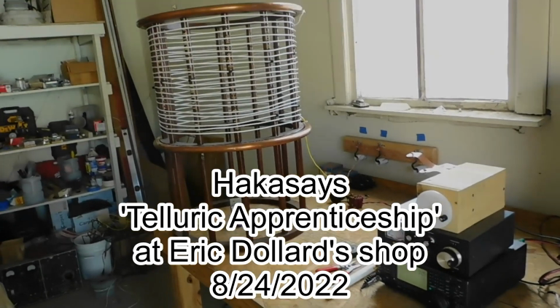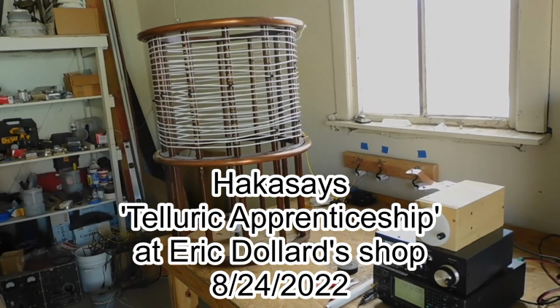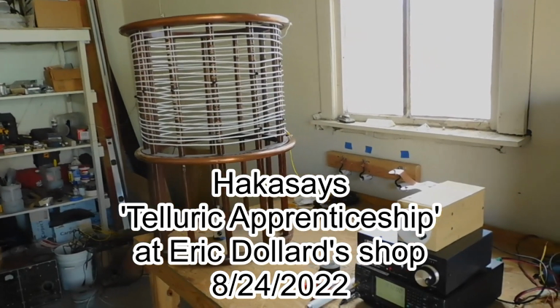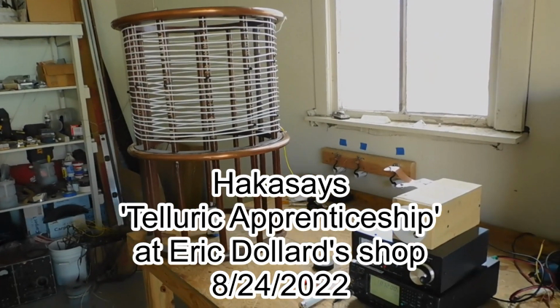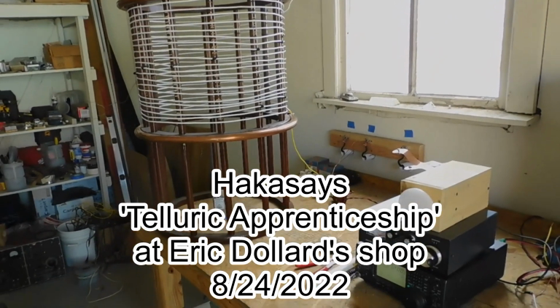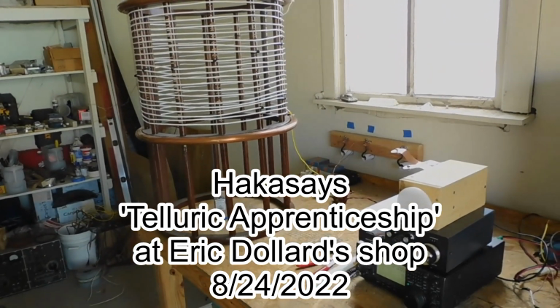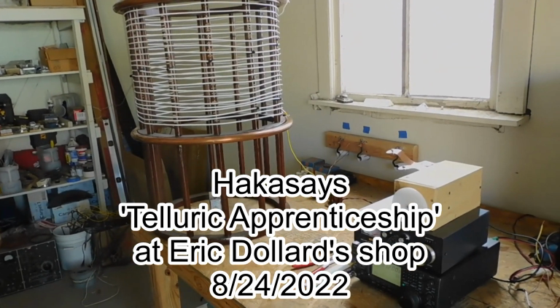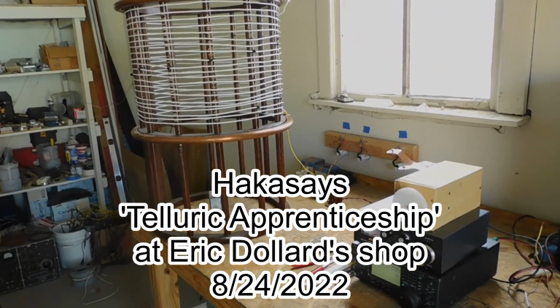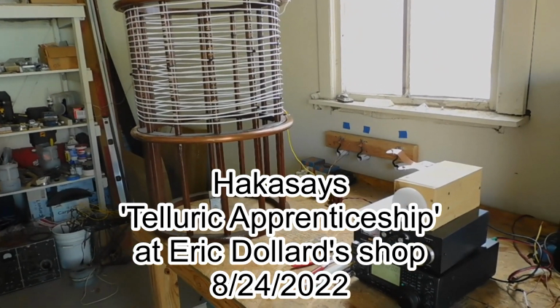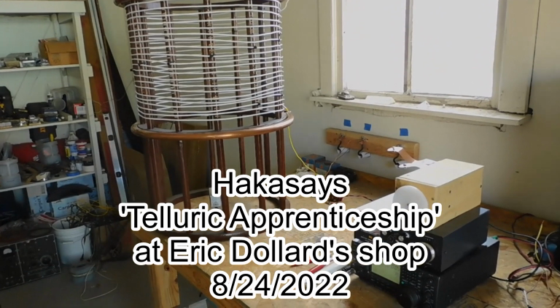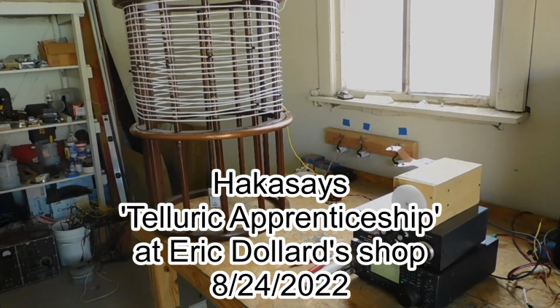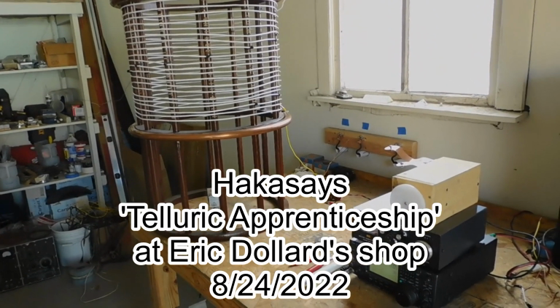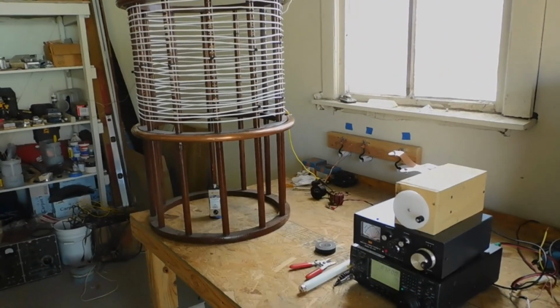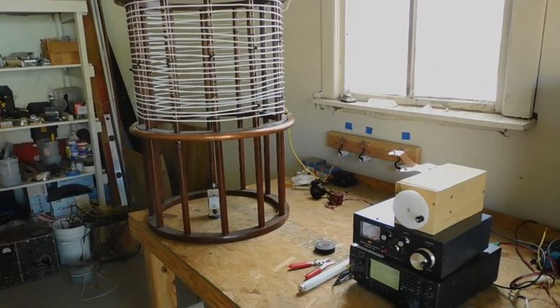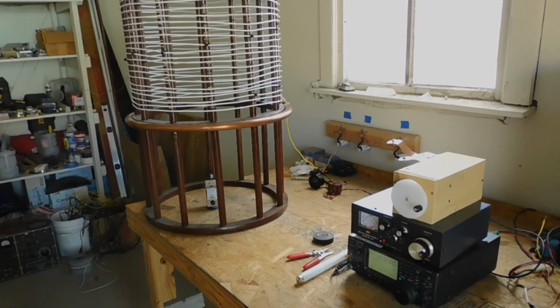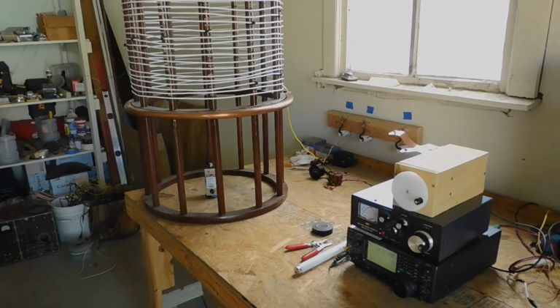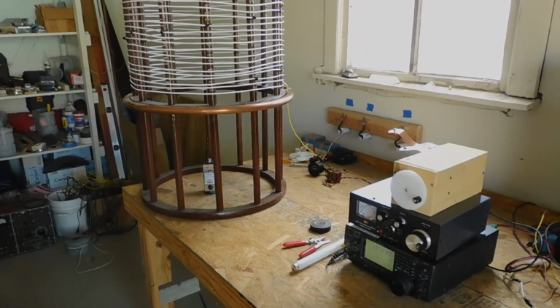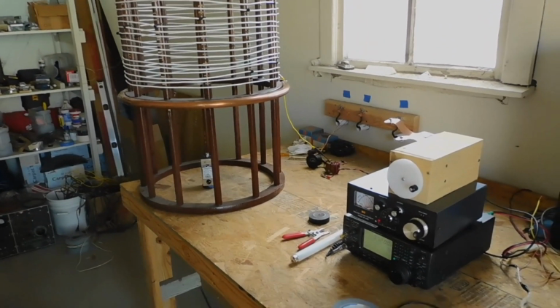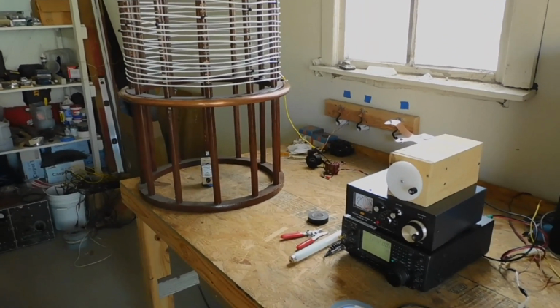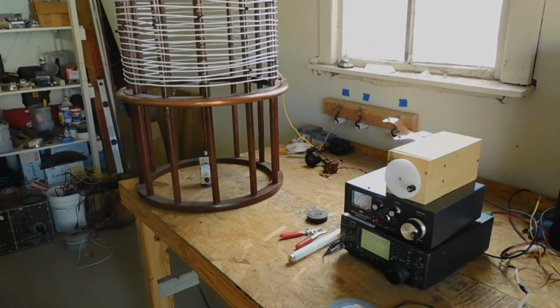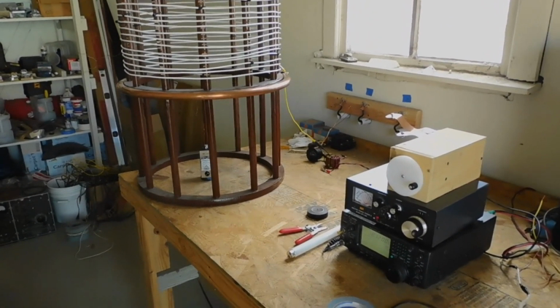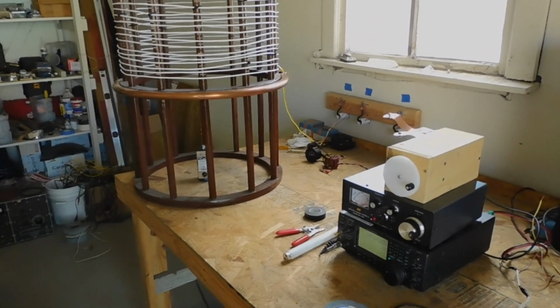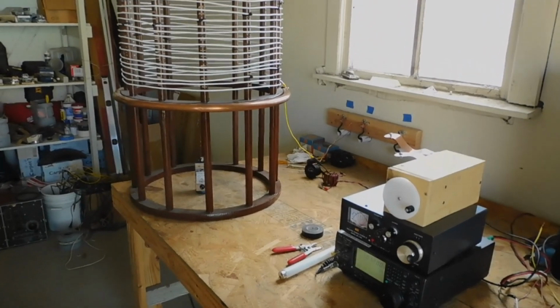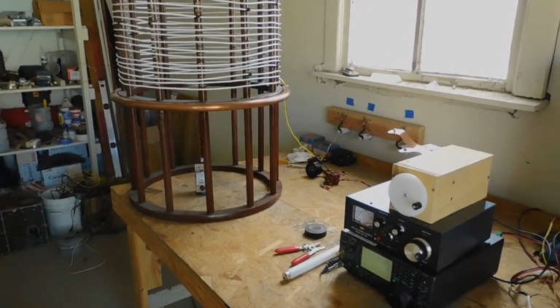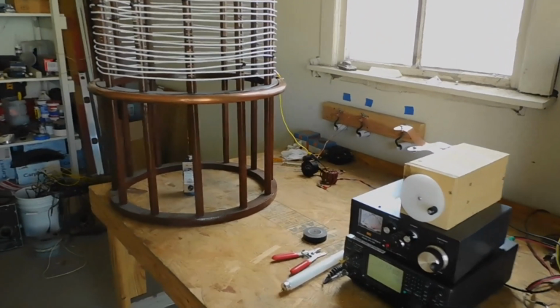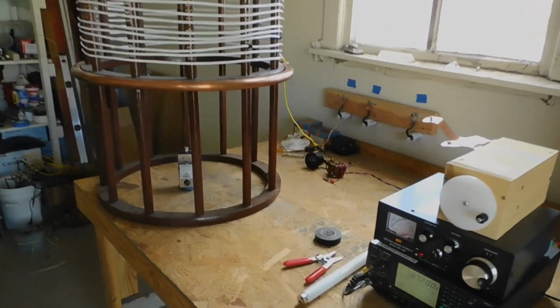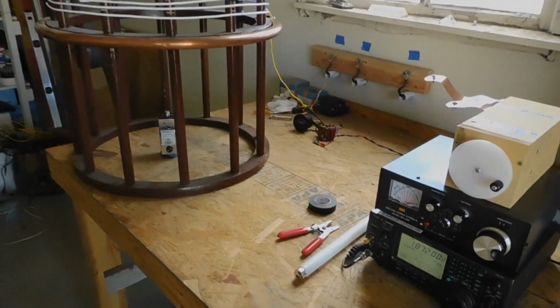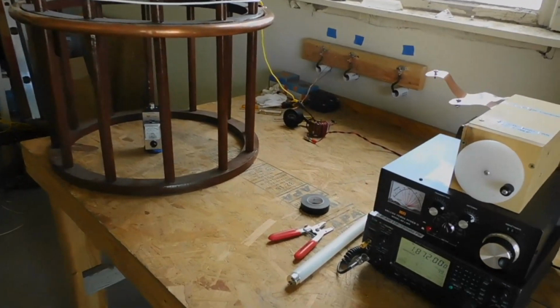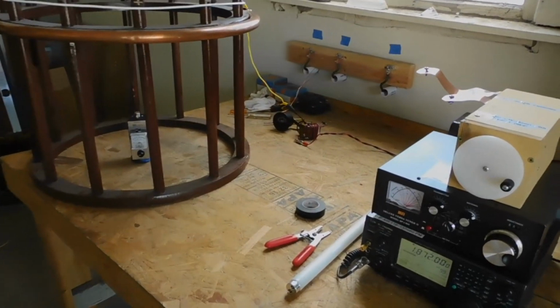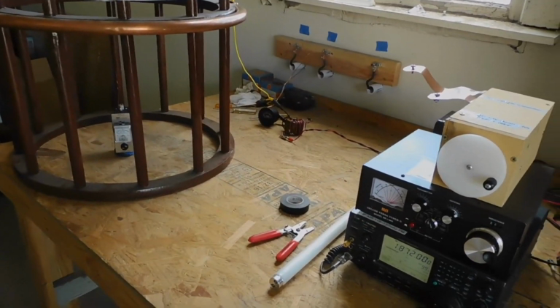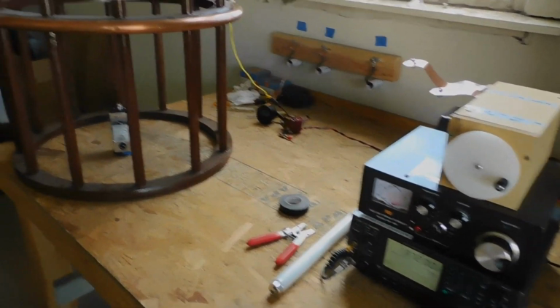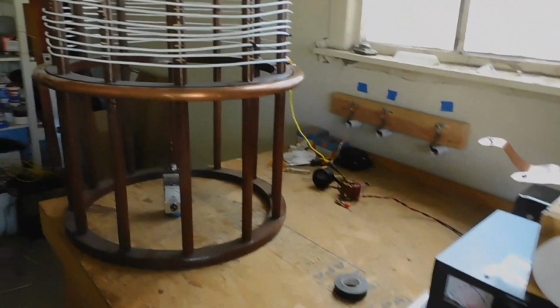This is Hakka Sez over at Eric Dollard's EPD laboratory, and we're doing some preliminary experiments to try to set up a telluric communication station.